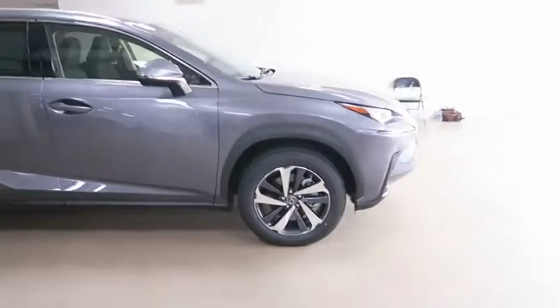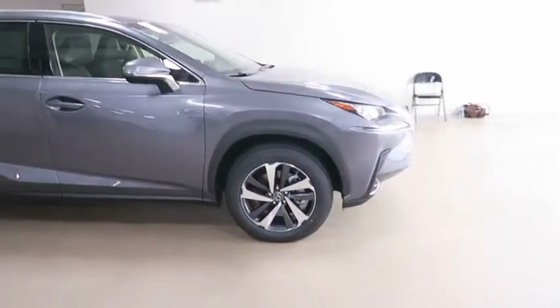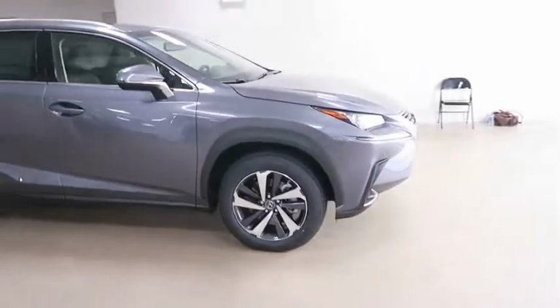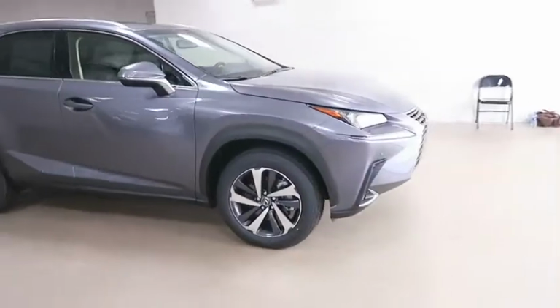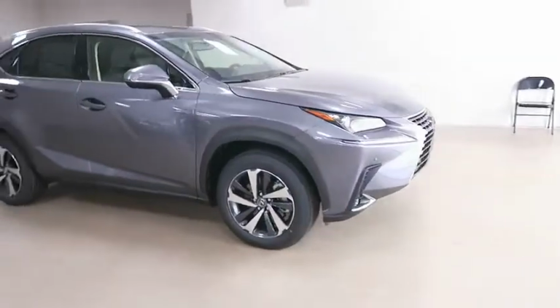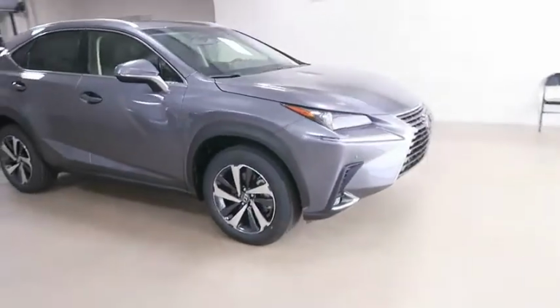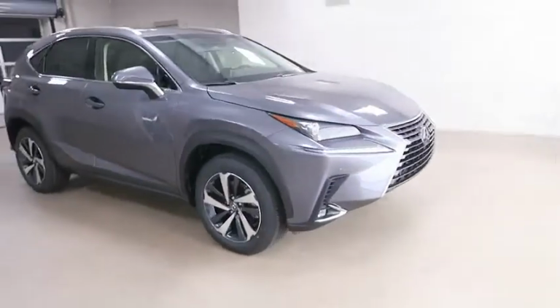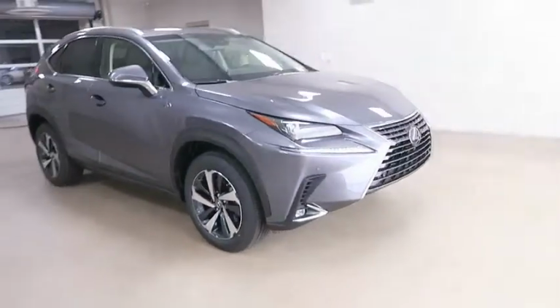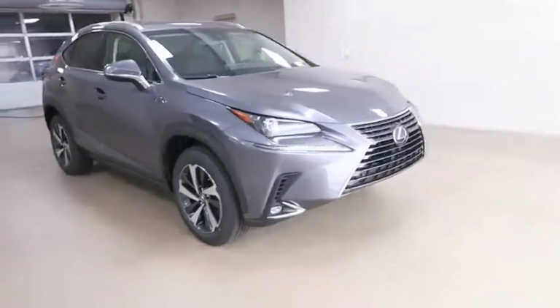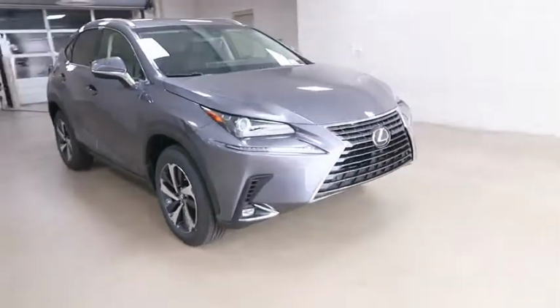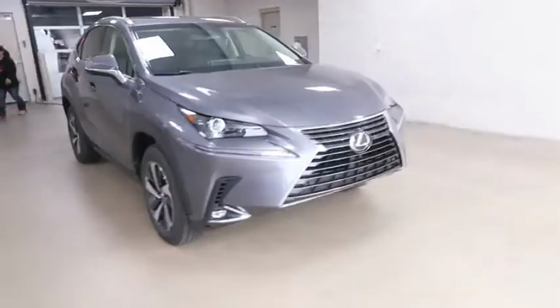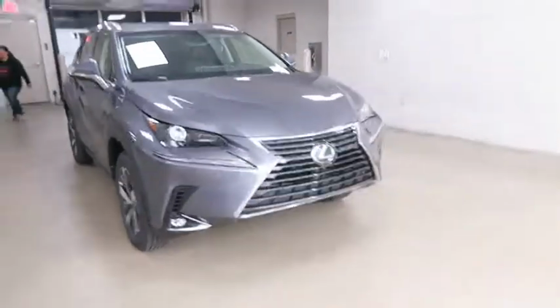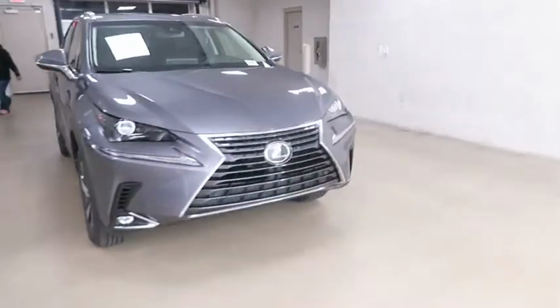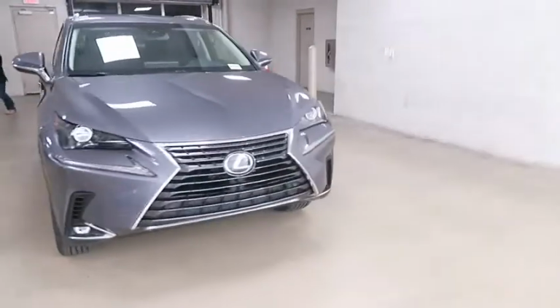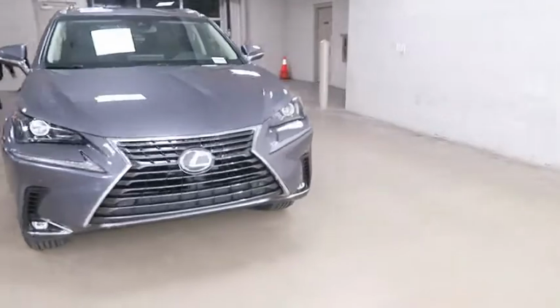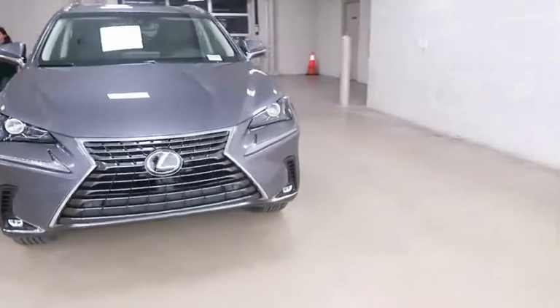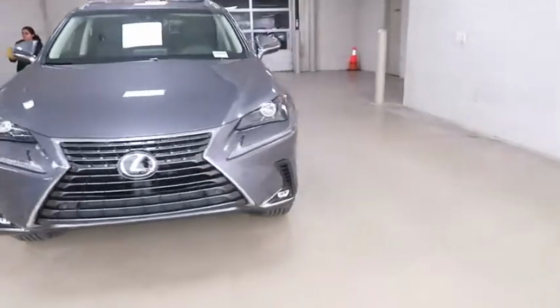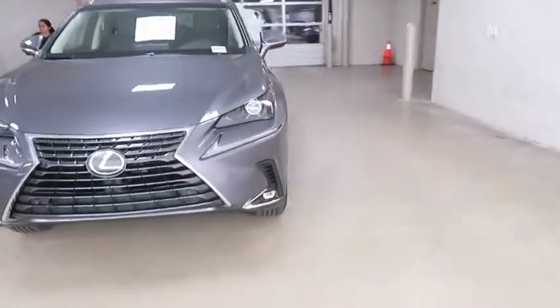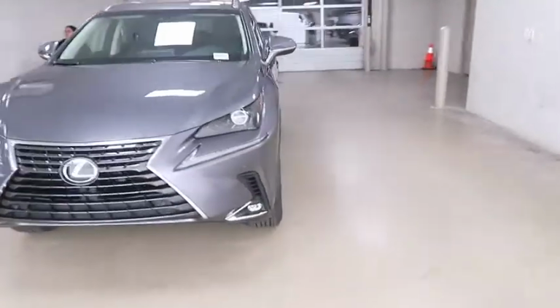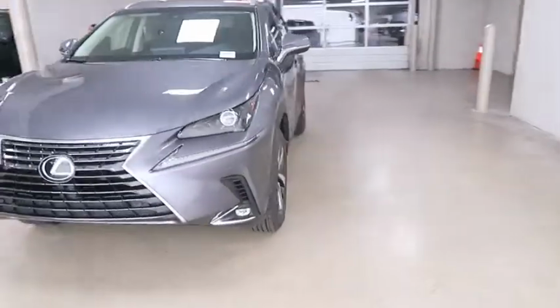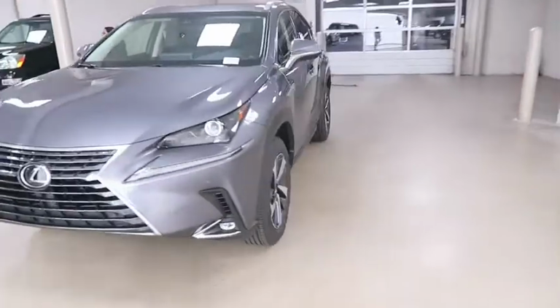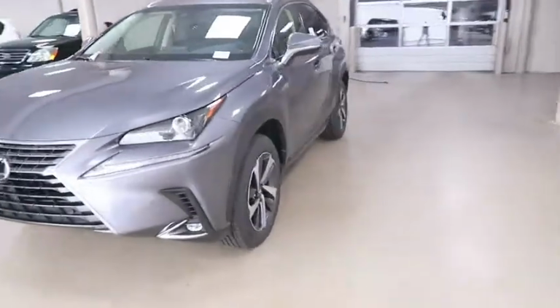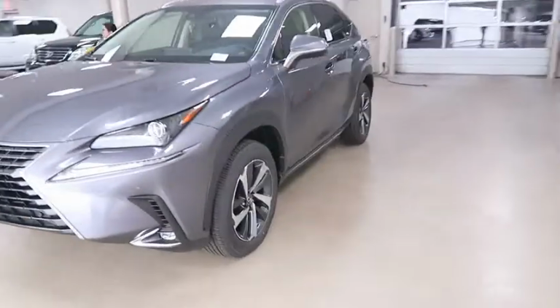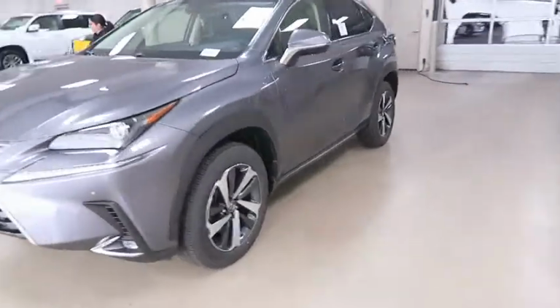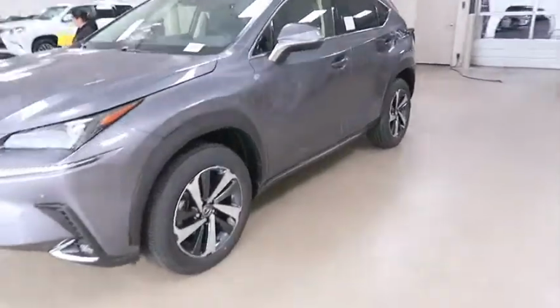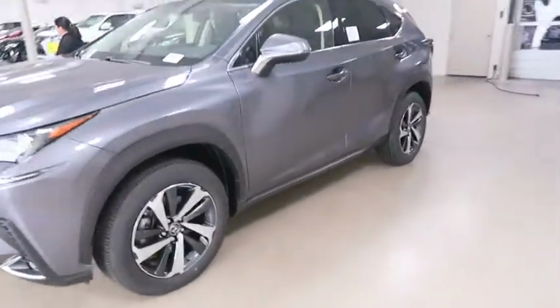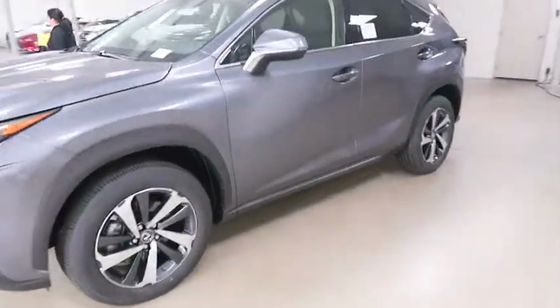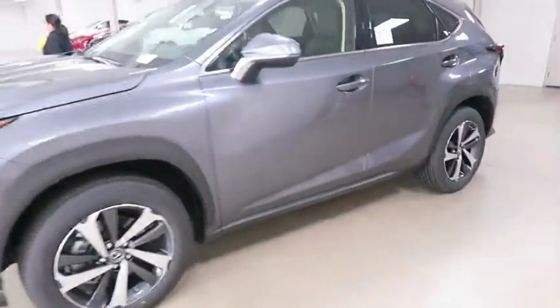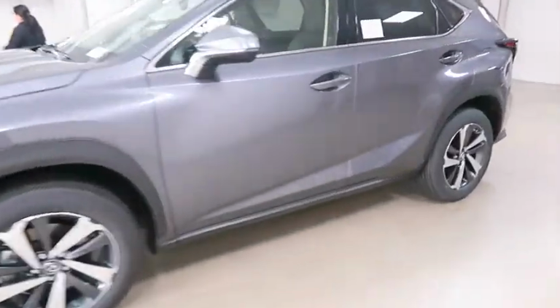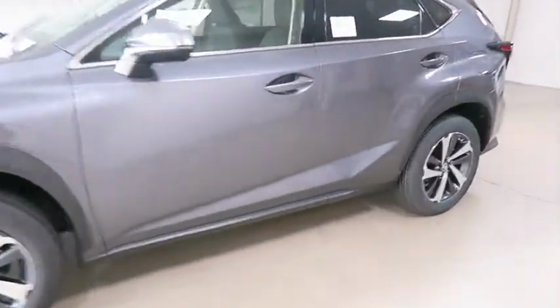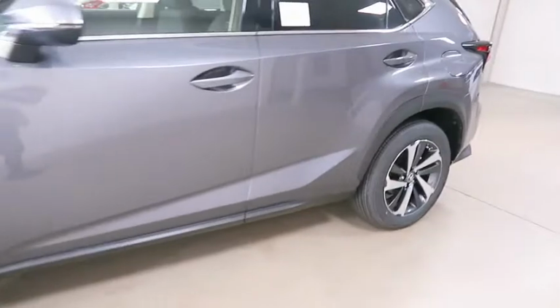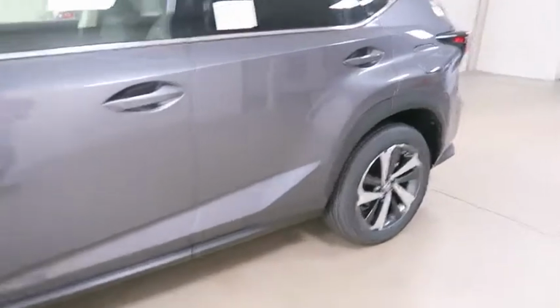Here are some of this vehicle's great options: backup camera, anti-lock braking system, steering wheel audio control, keyless entry, traction control, stability control.